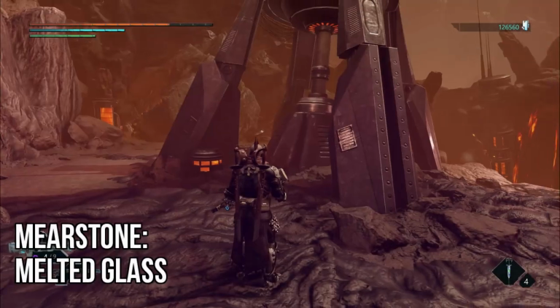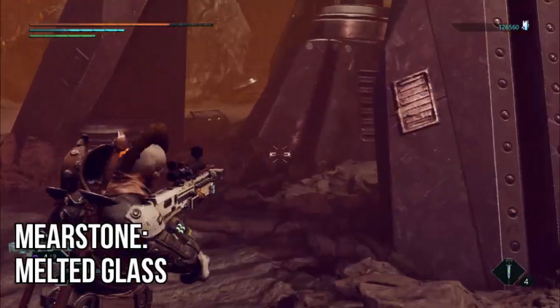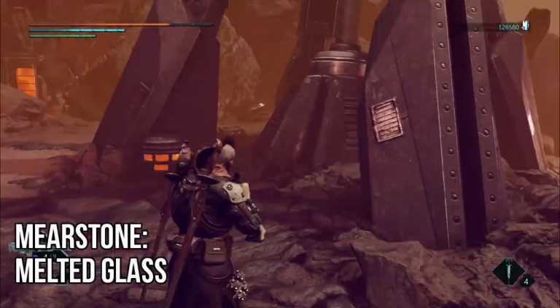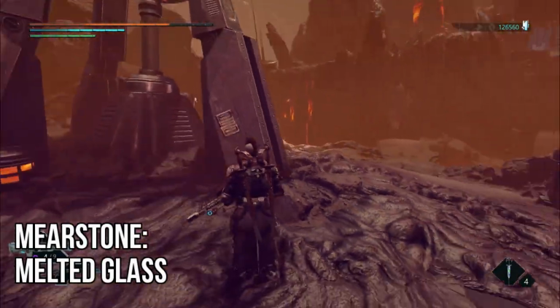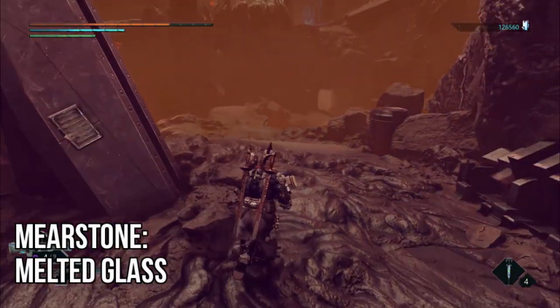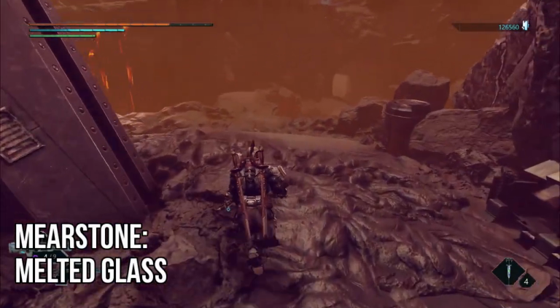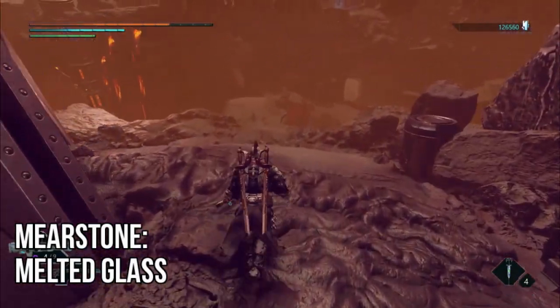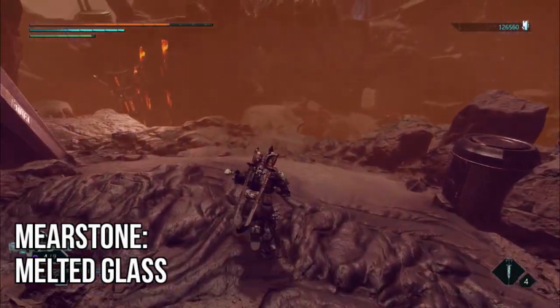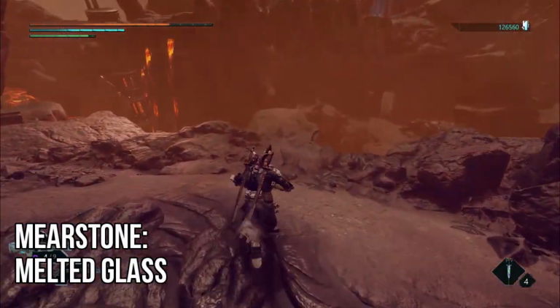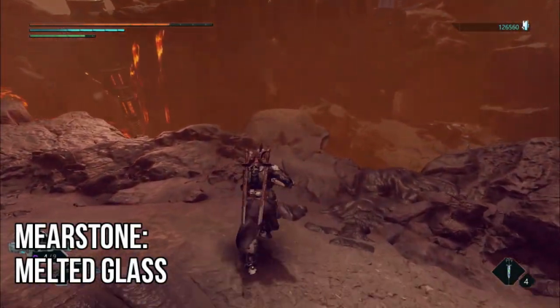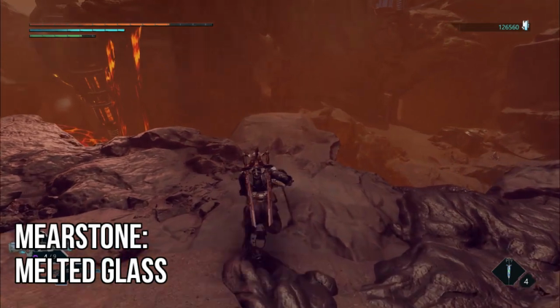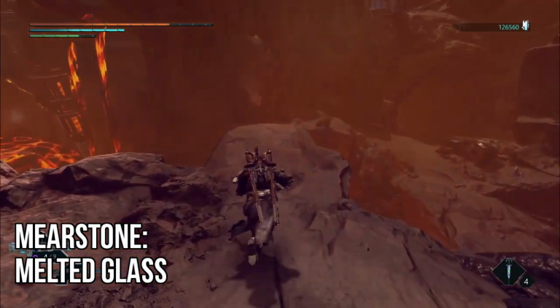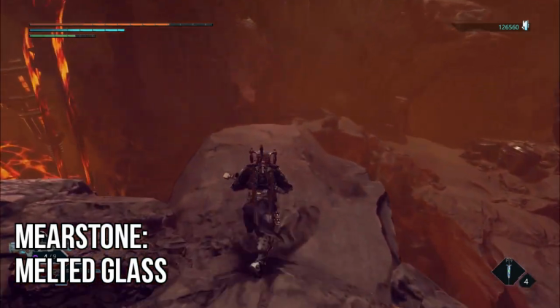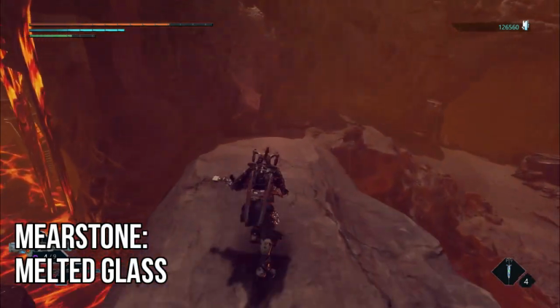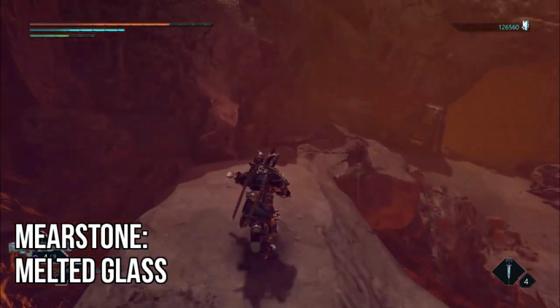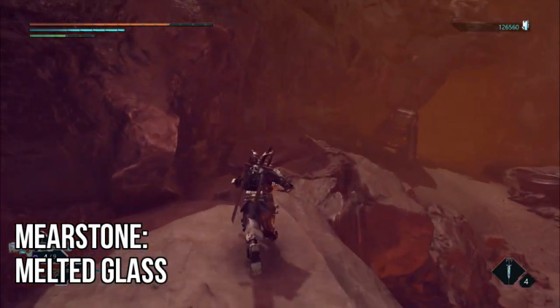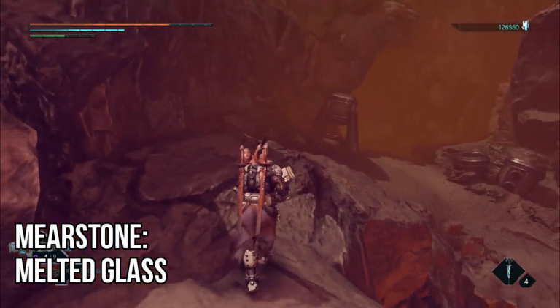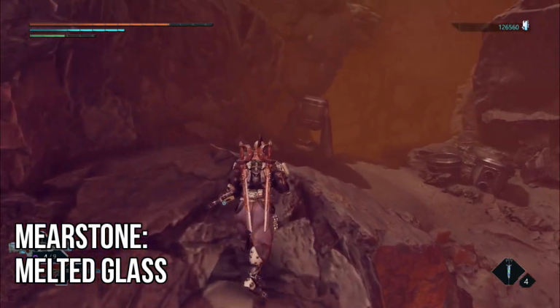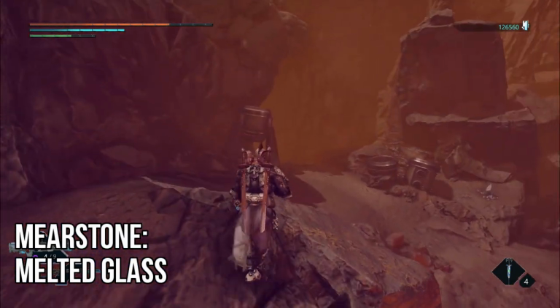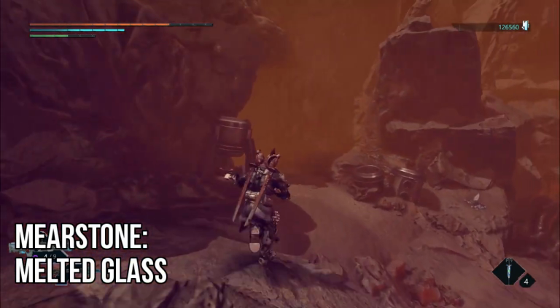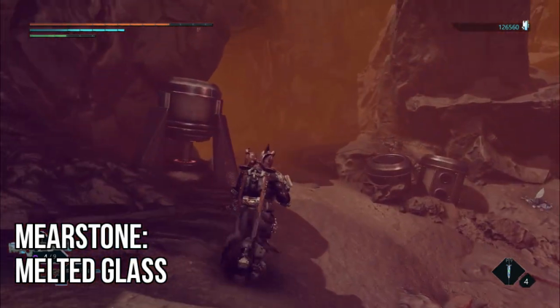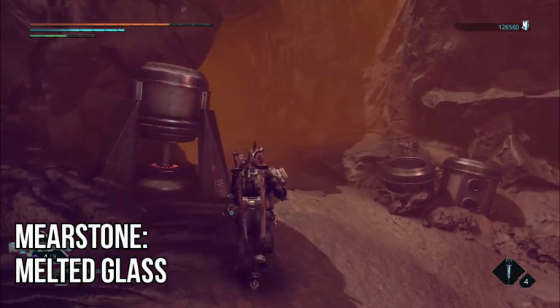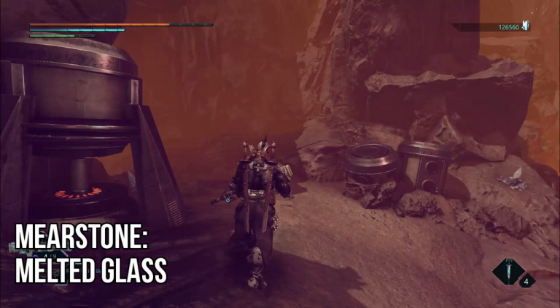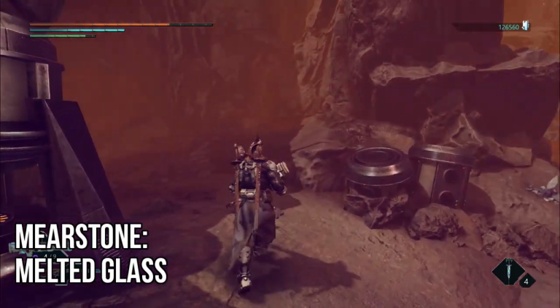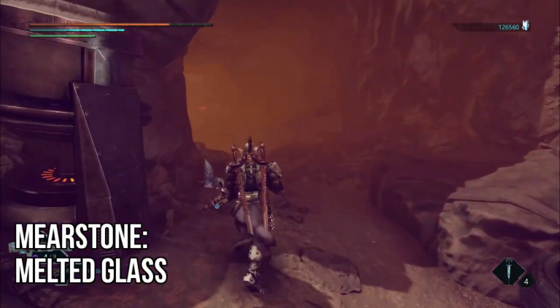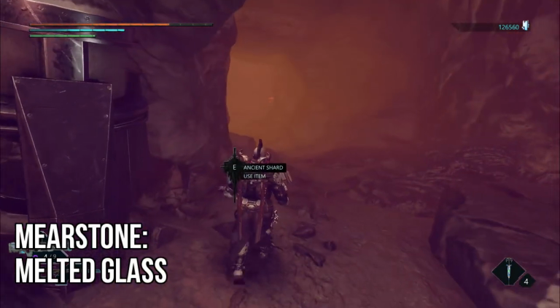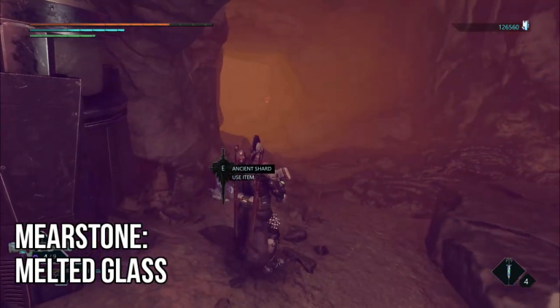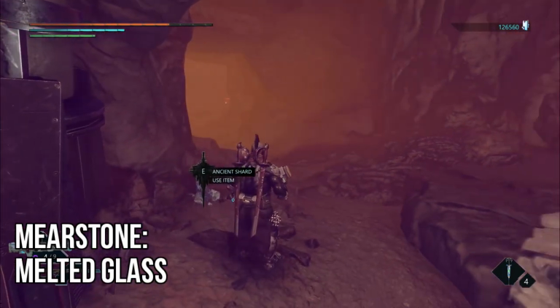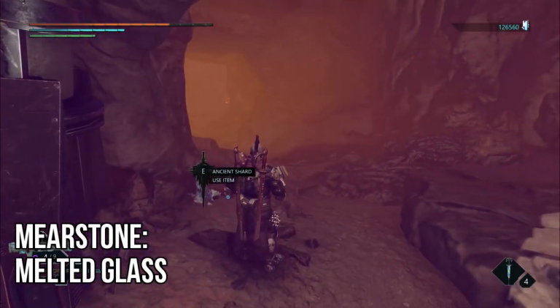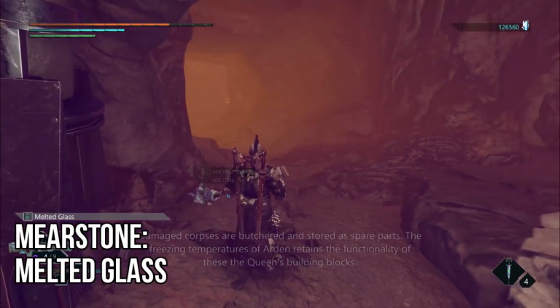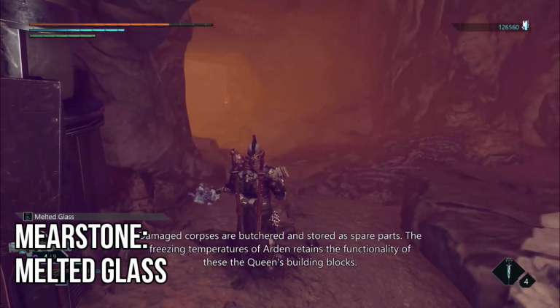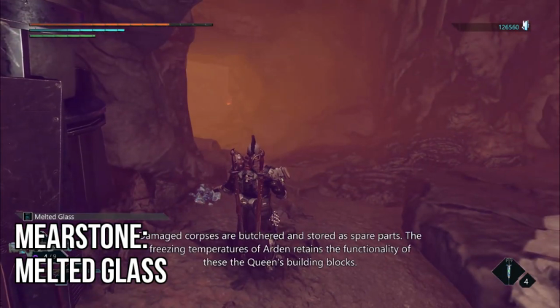Next up, using the point of interest we just collected as our guide, we're going to go to the right of it, go across the small stone bridge through the lava, and you're going to enter this cave just in front of you. At the left side of the entrance will be your collectible.